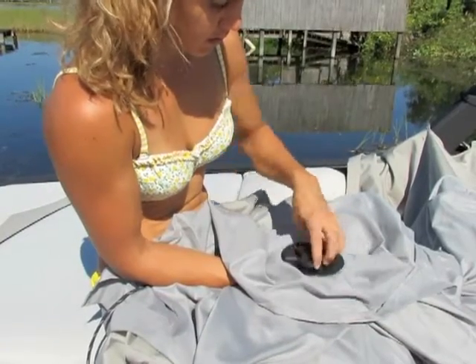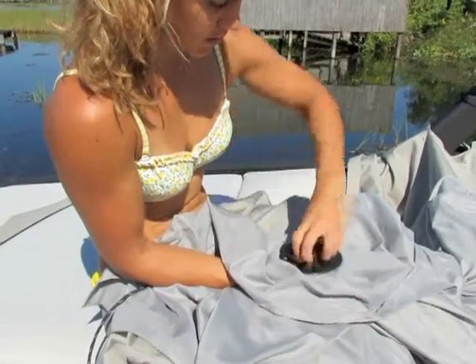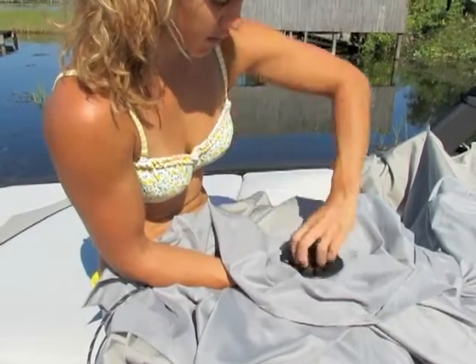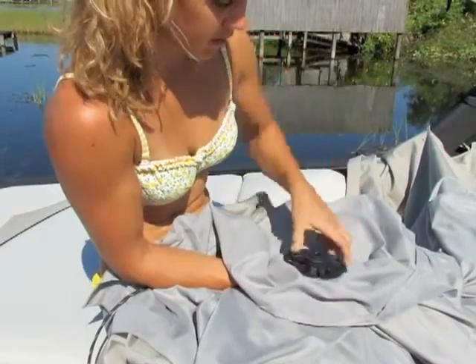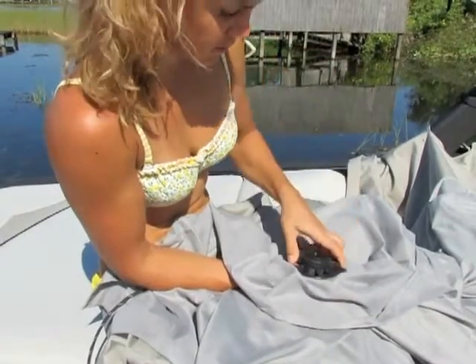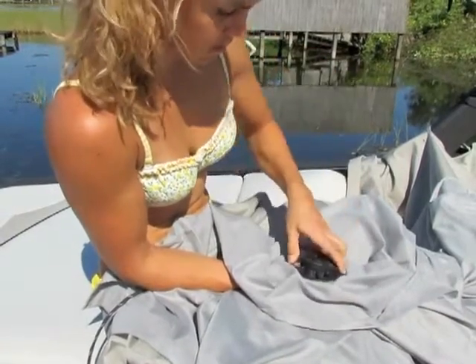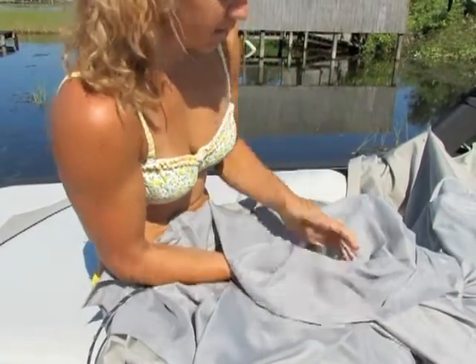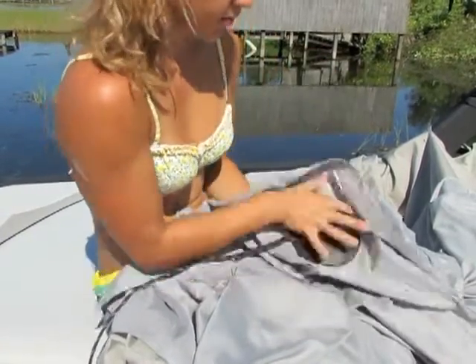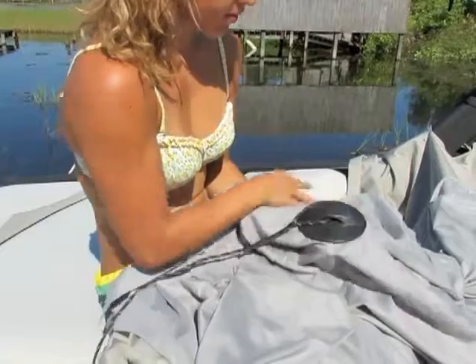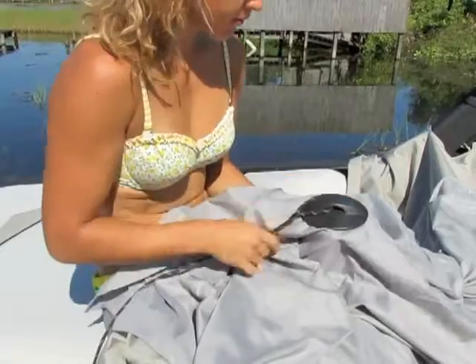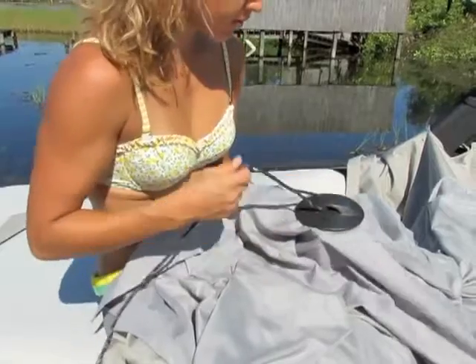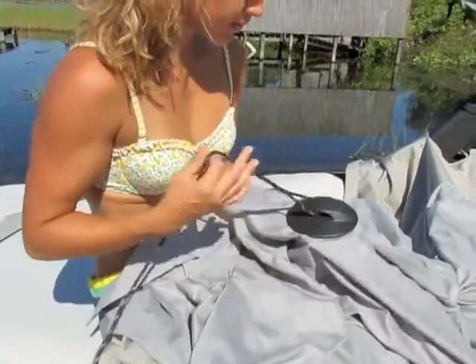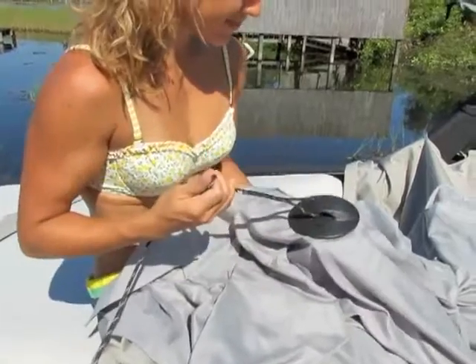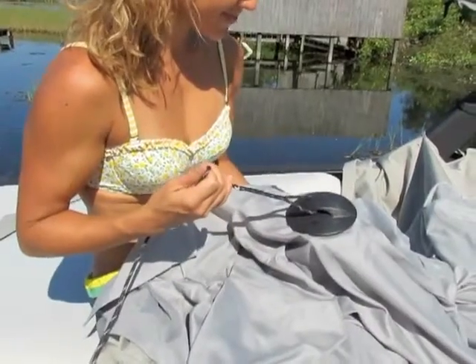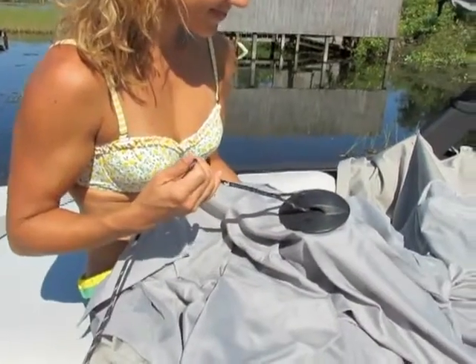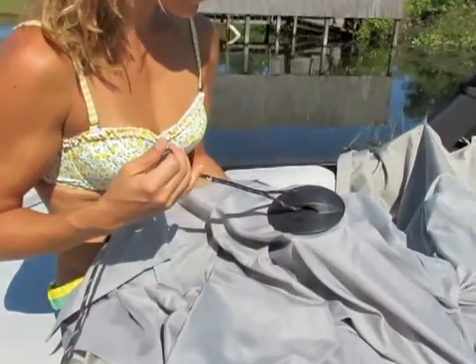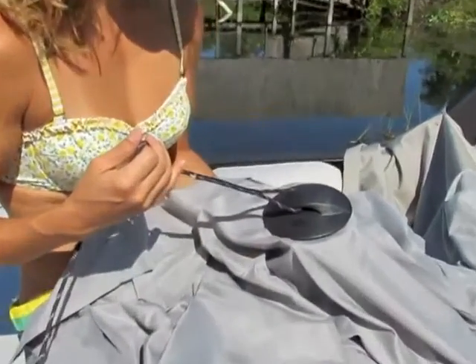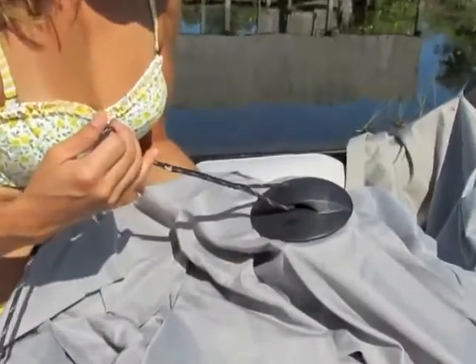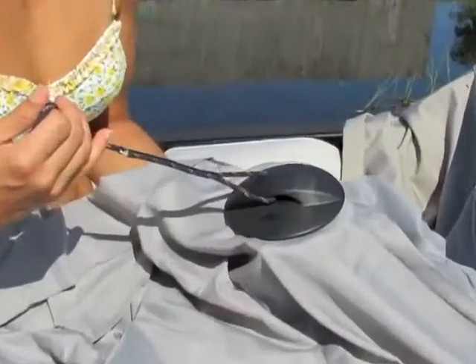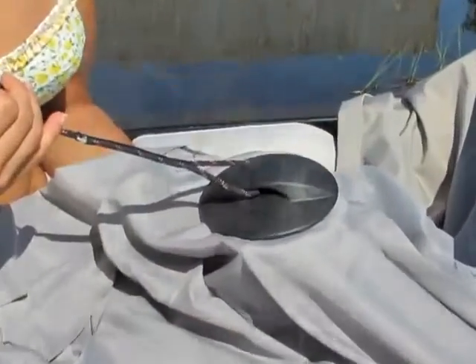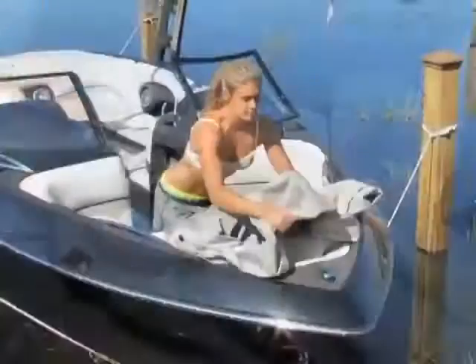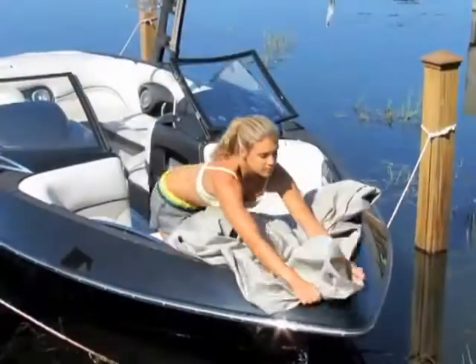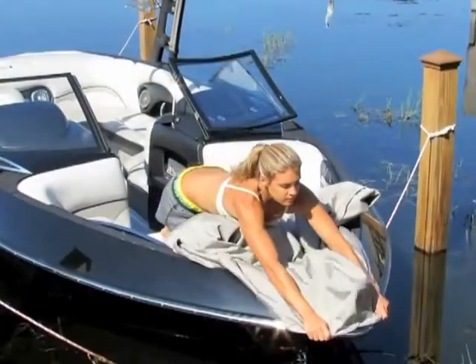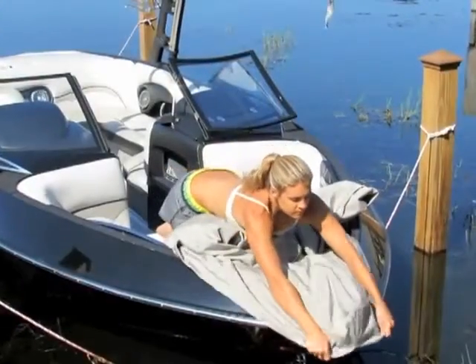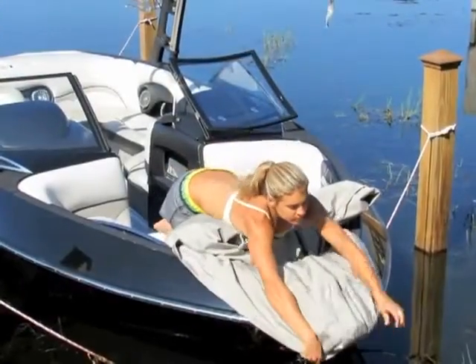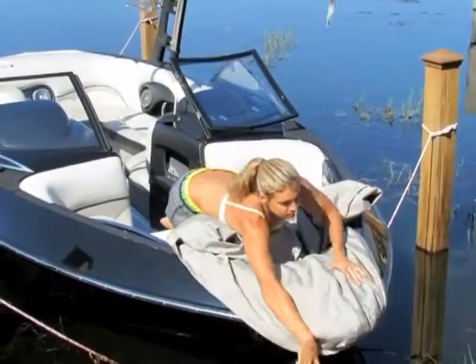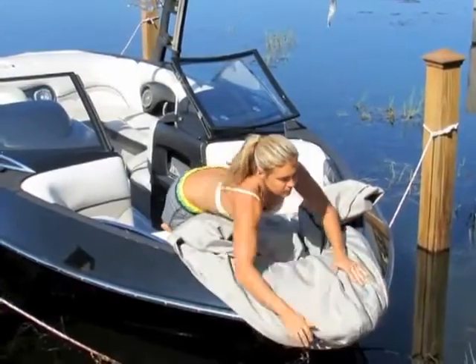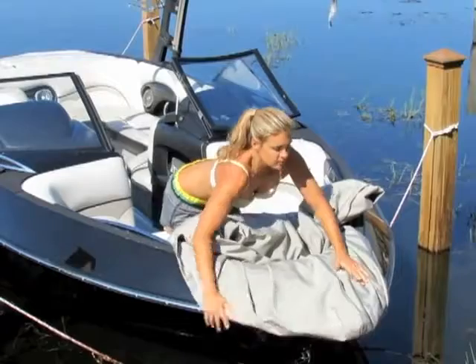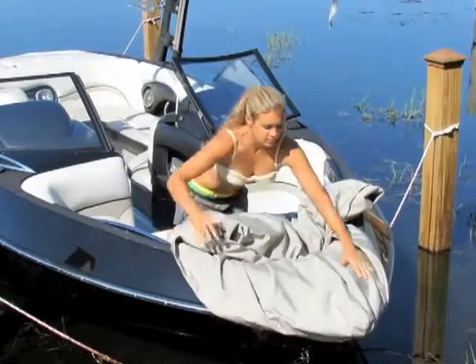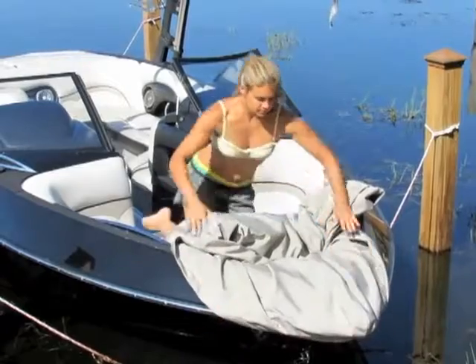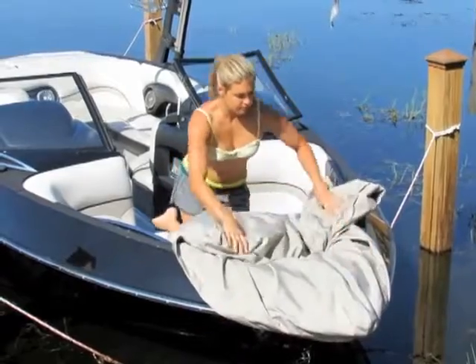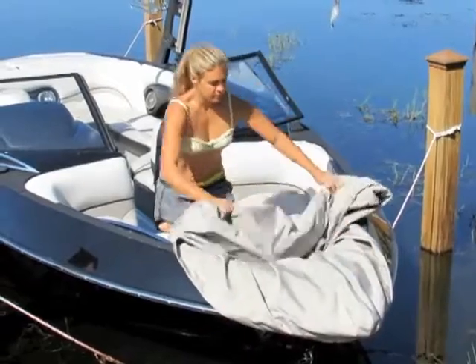You will leave it on the cover even when stored. Now you can cover your boat as normal.